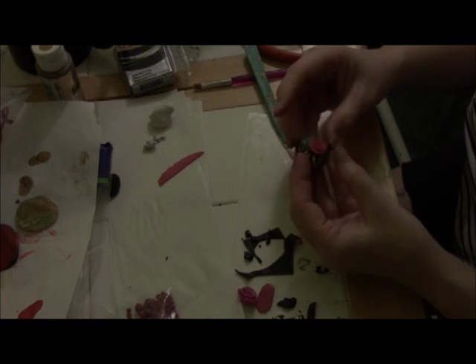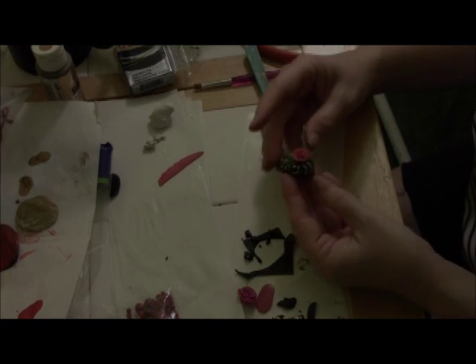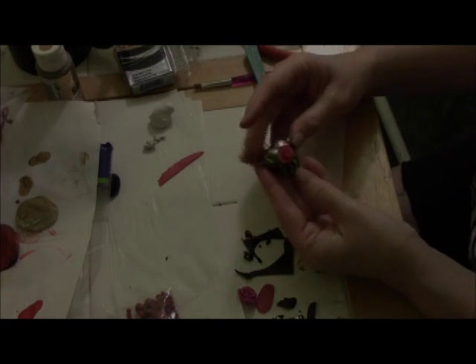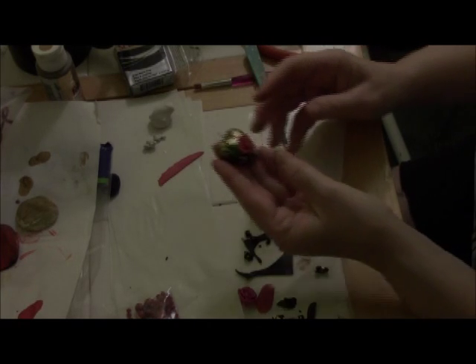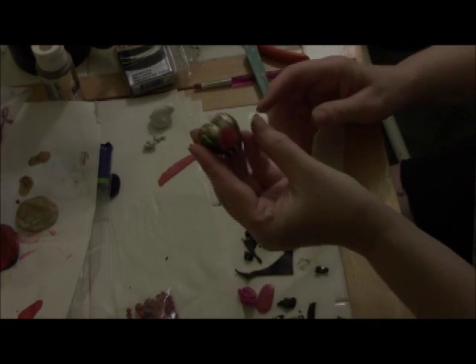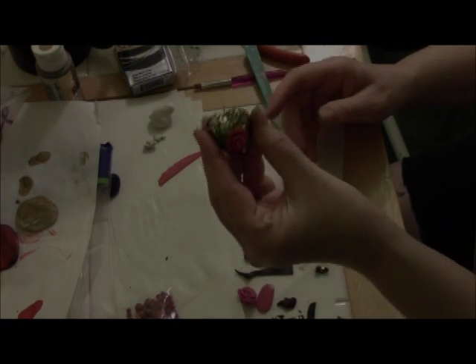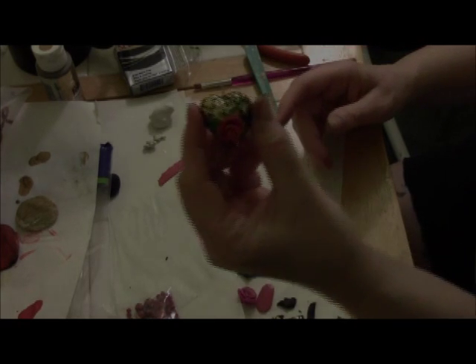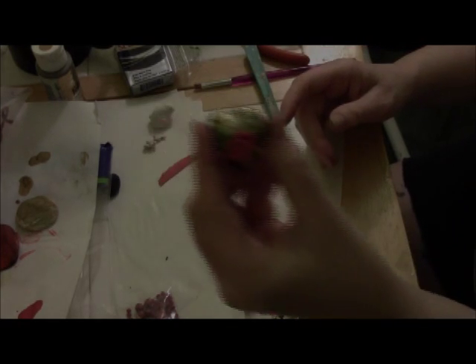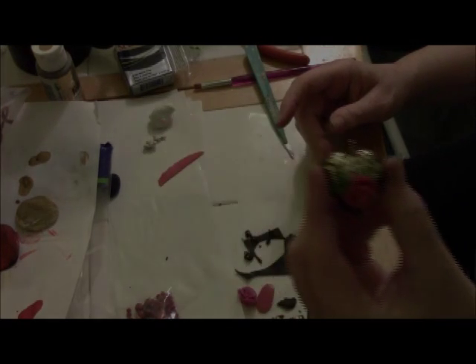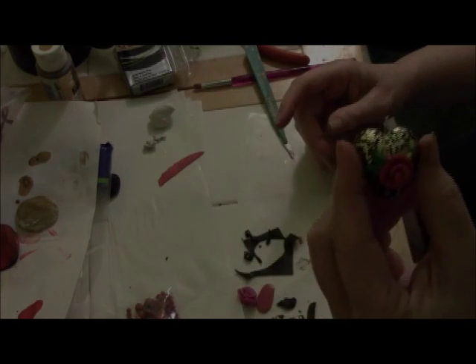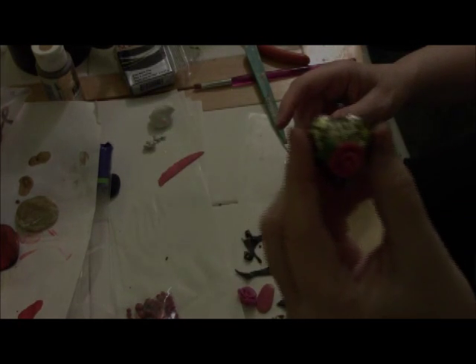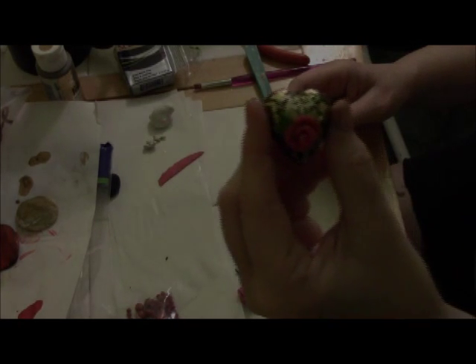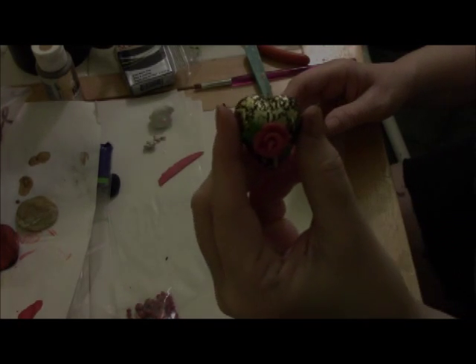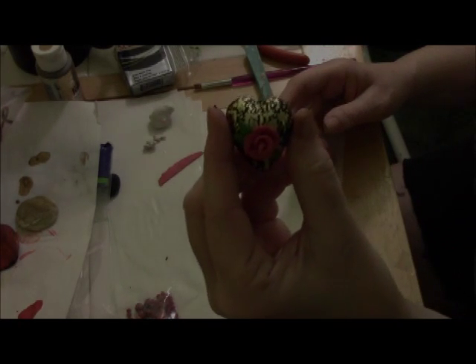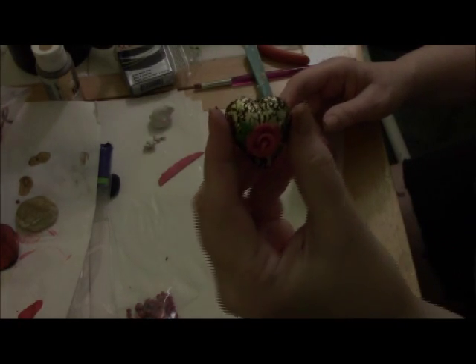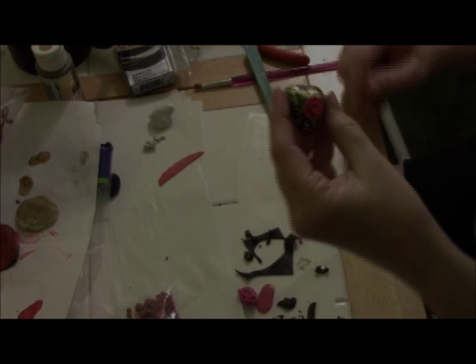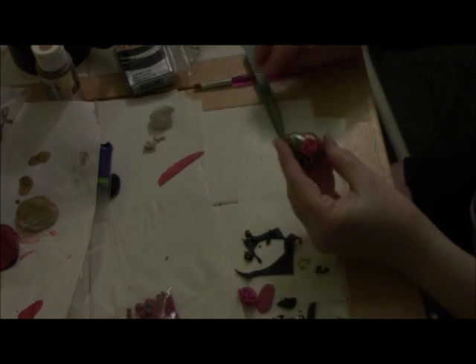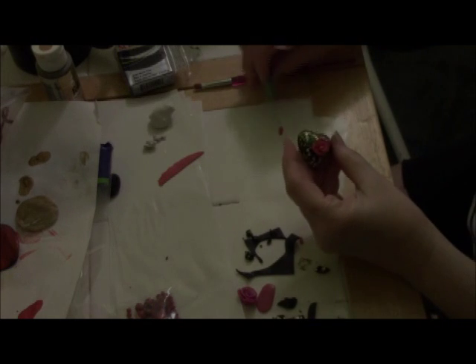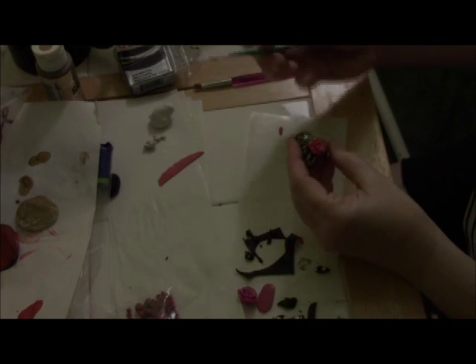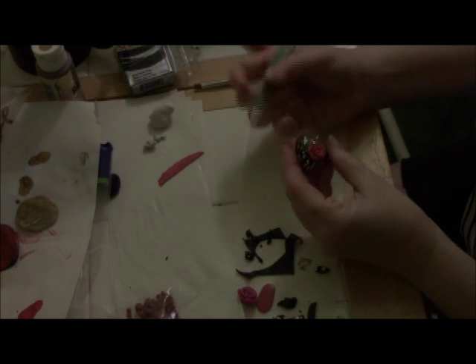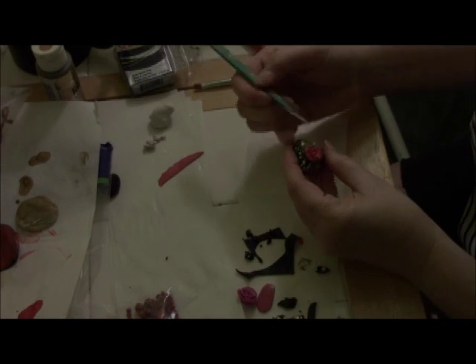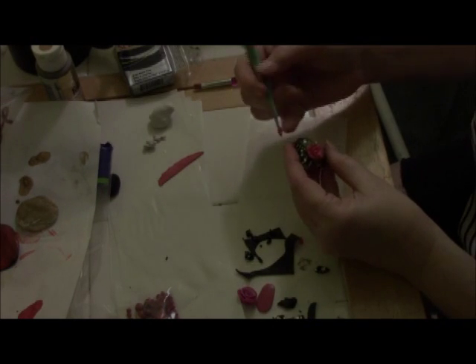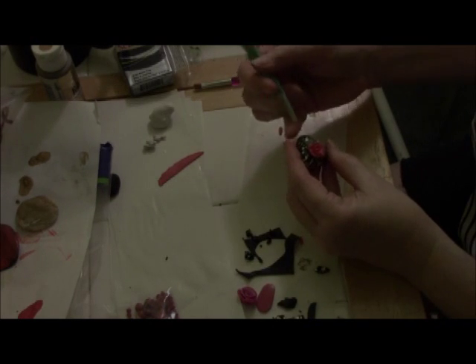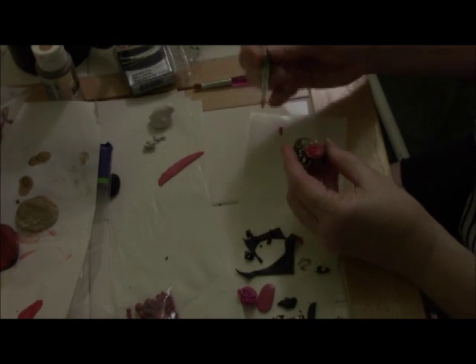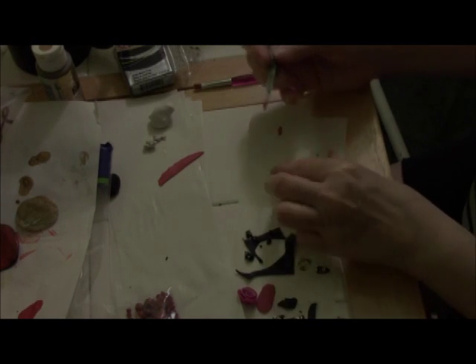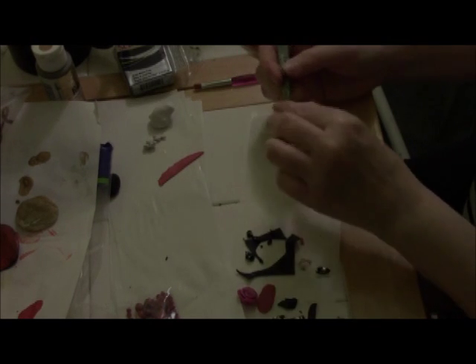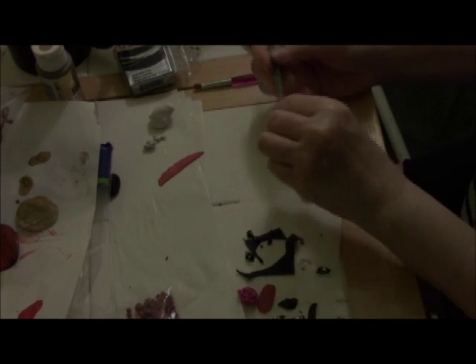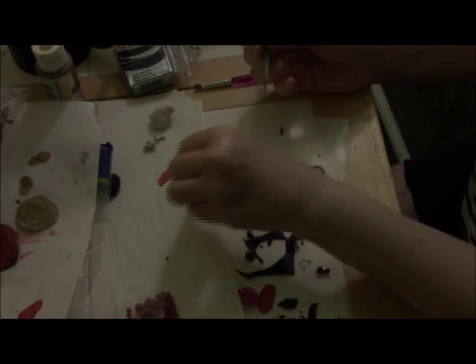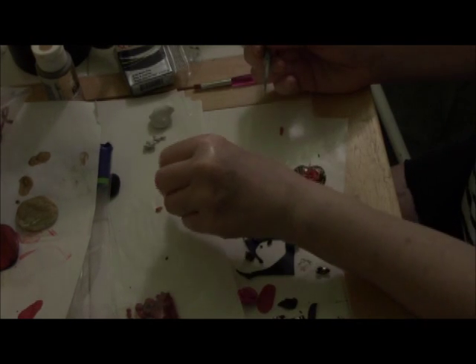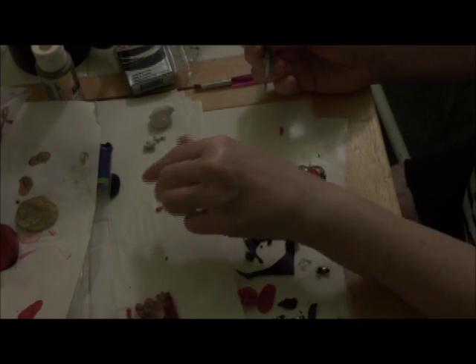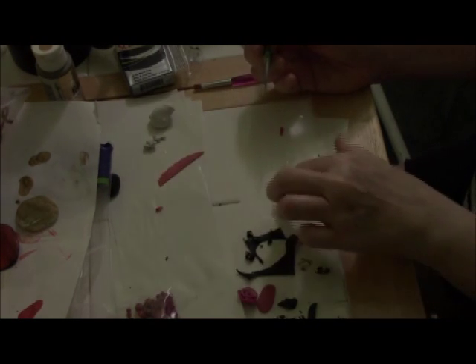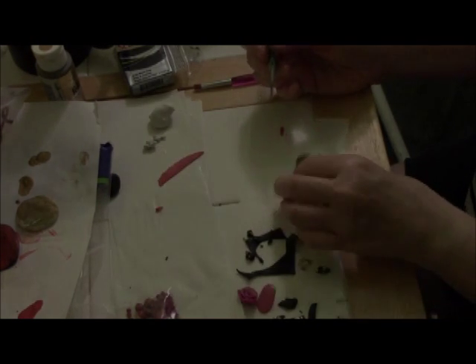Just to break it up a little bit, I'm going to put a couple of different tiny little leaves coming off of the rose. After I put the roses on, I'm going to add a little bit of detail into the leaves.